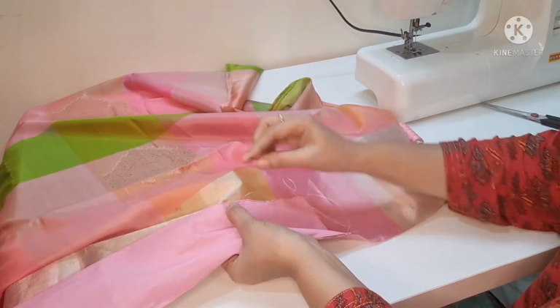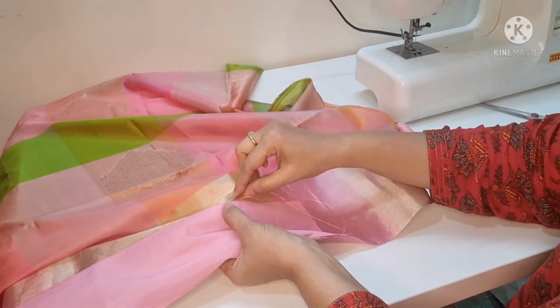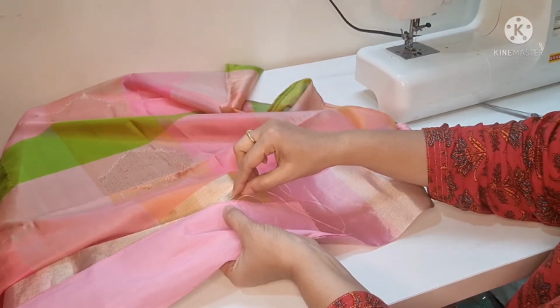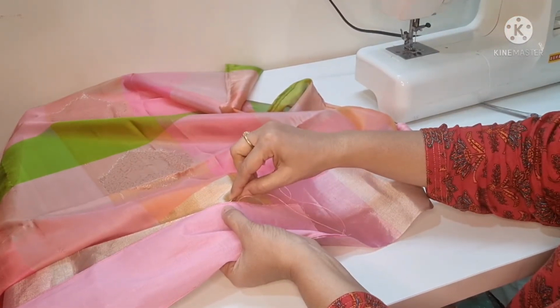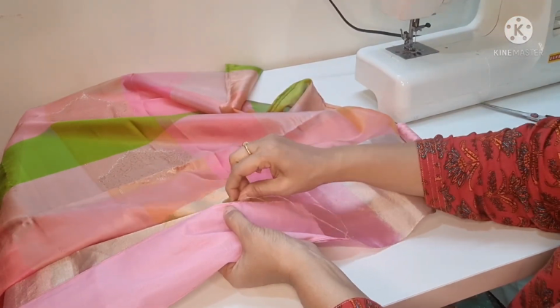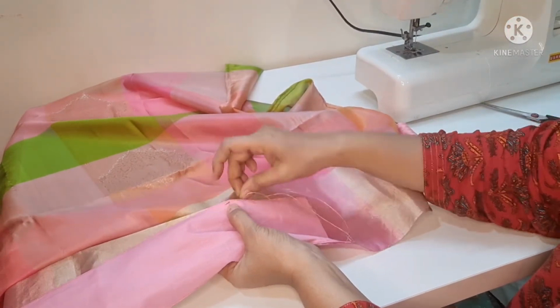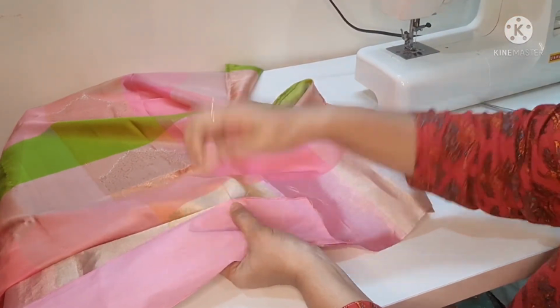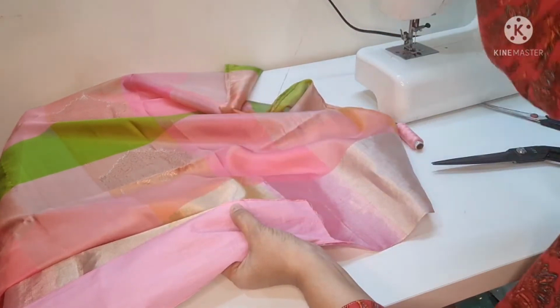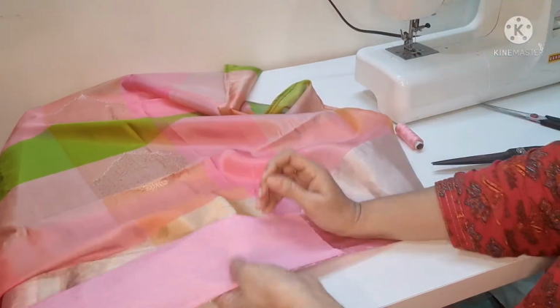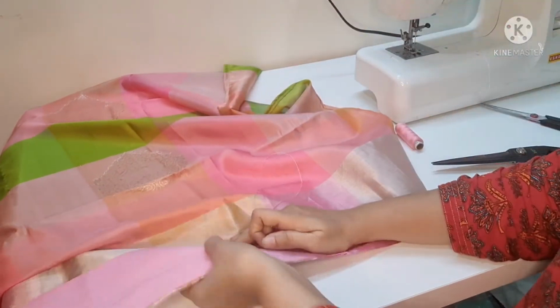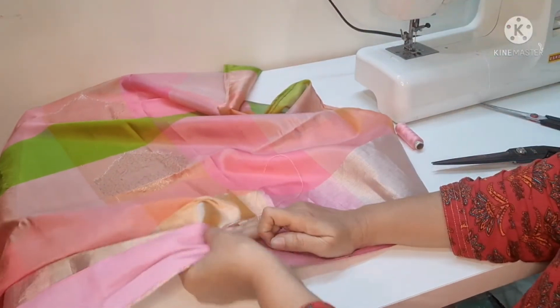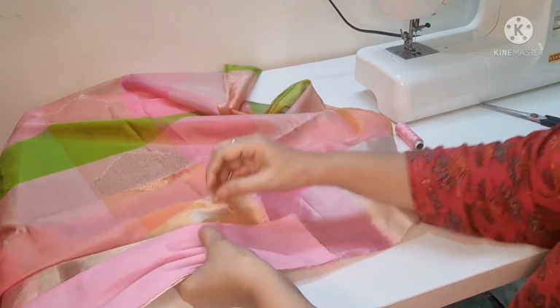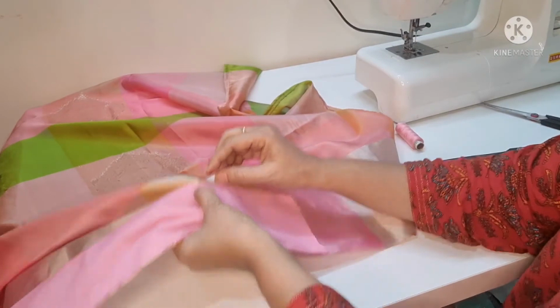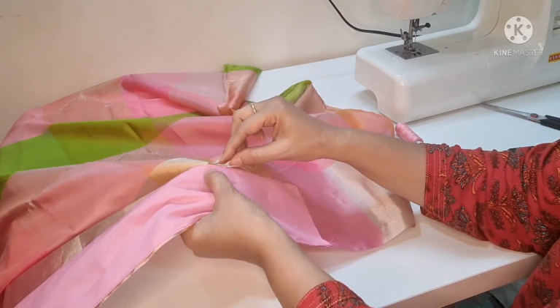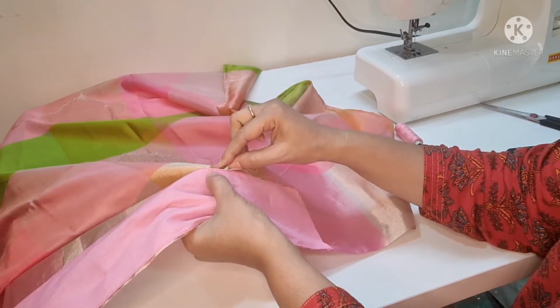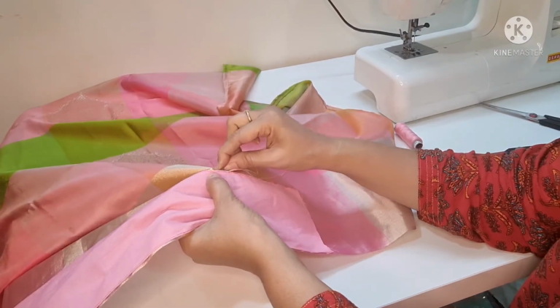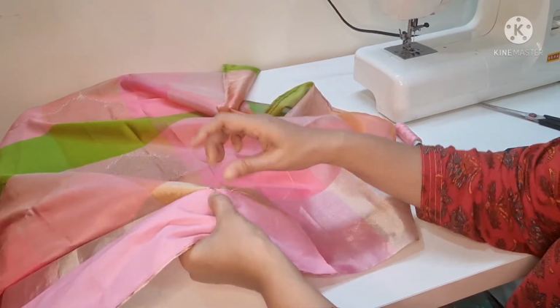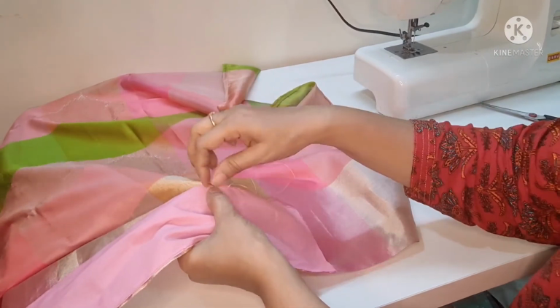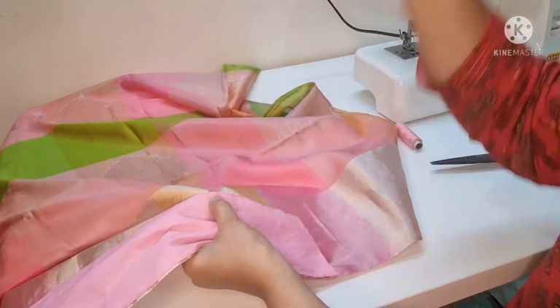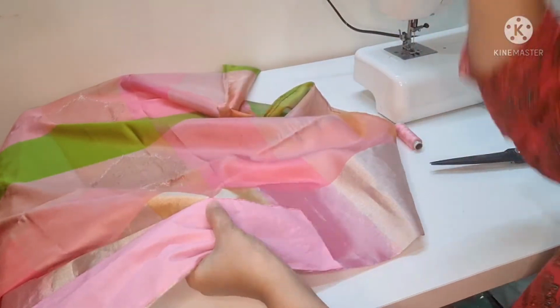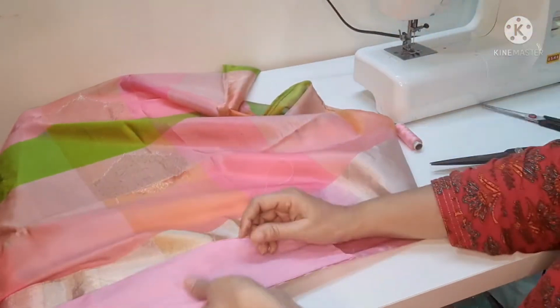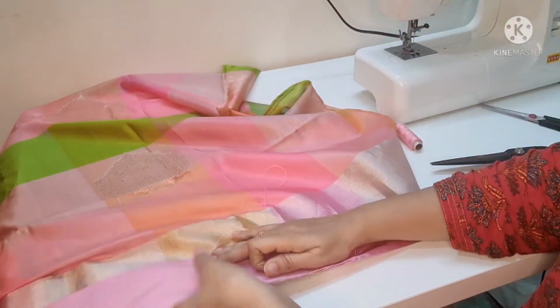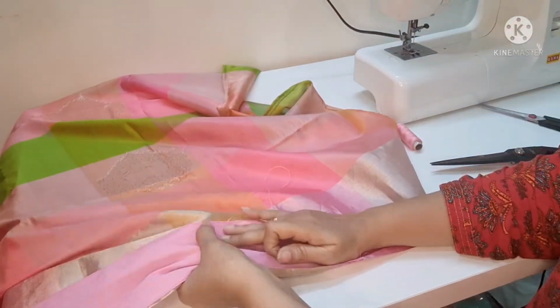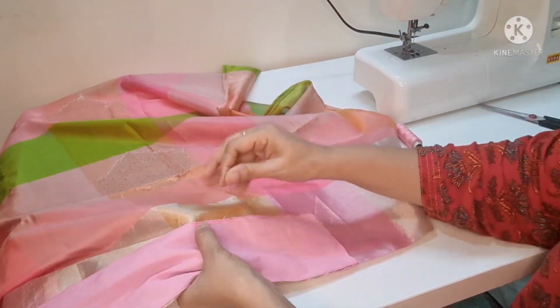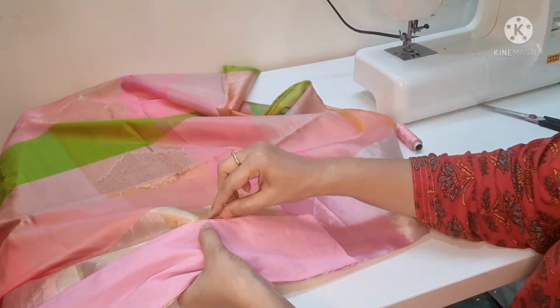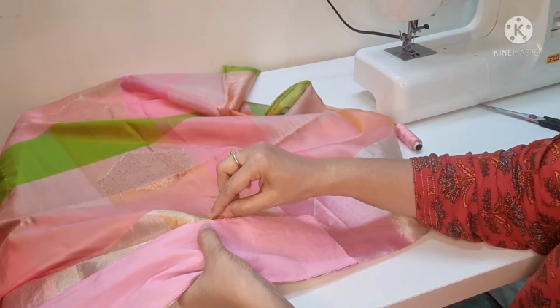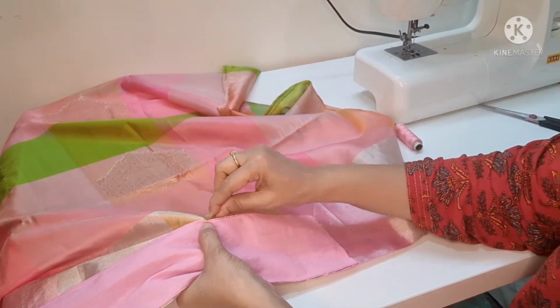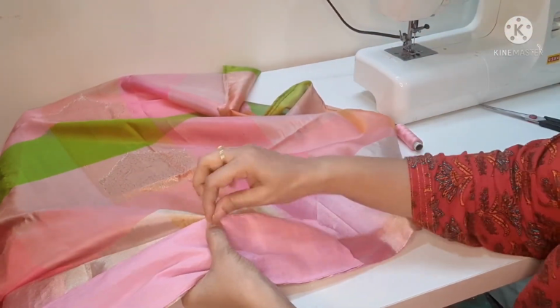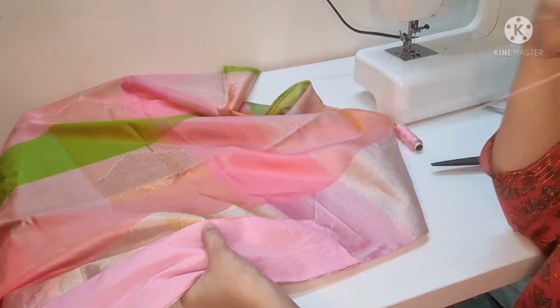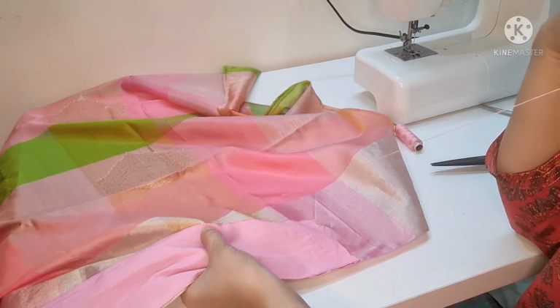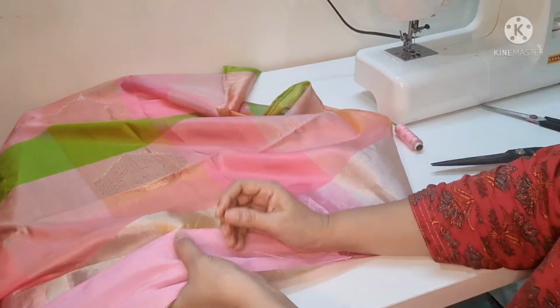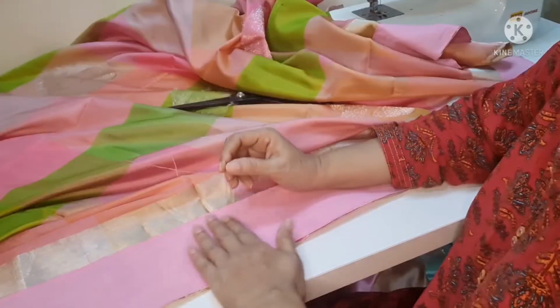Beginners, follow this trick. The bottom is the shape — the bulging is nice and straight. So you have to do a hemming.